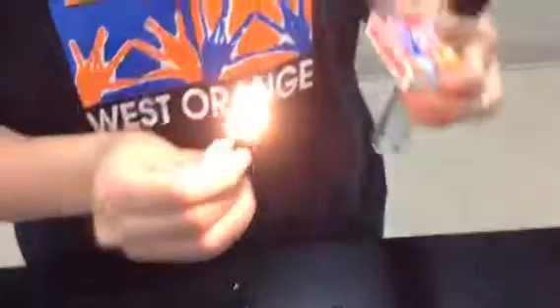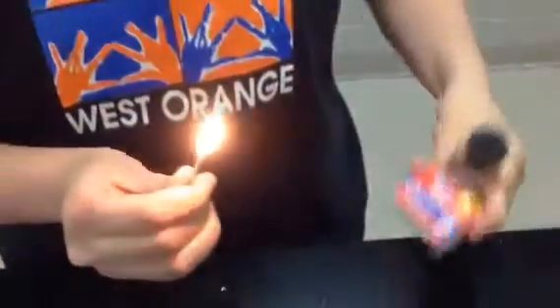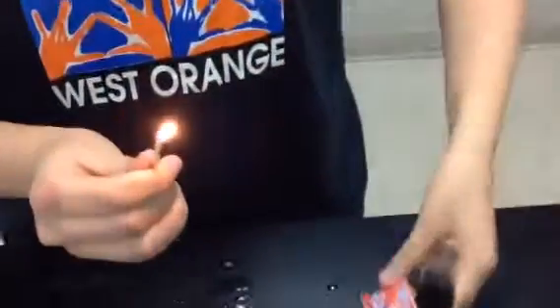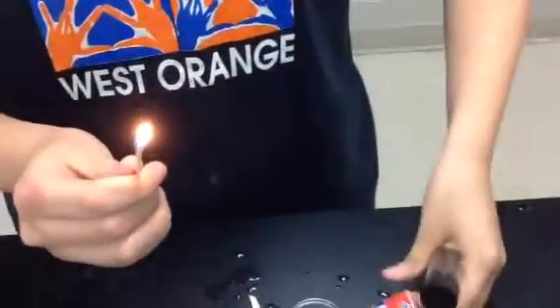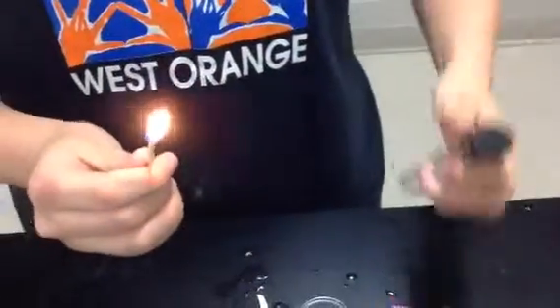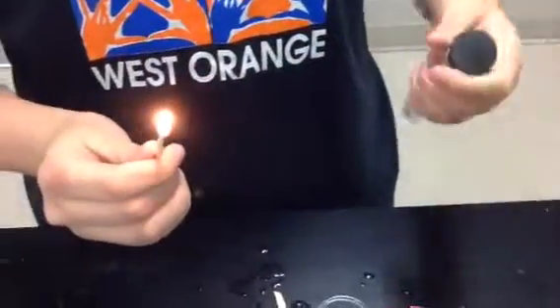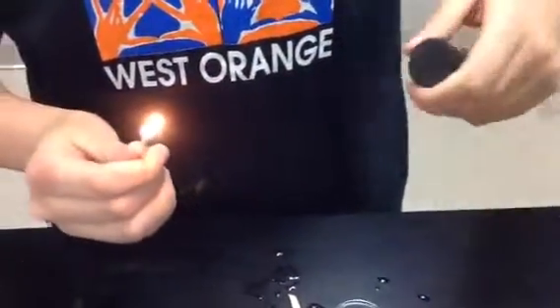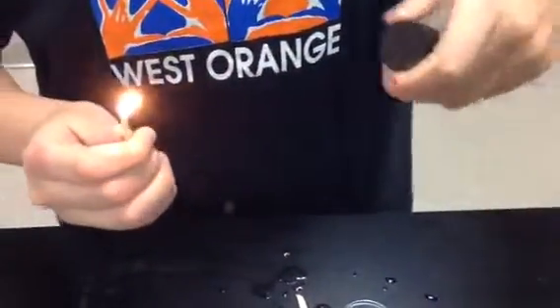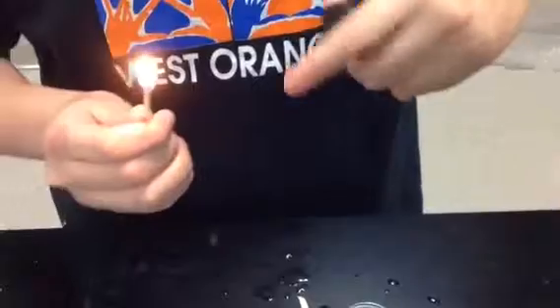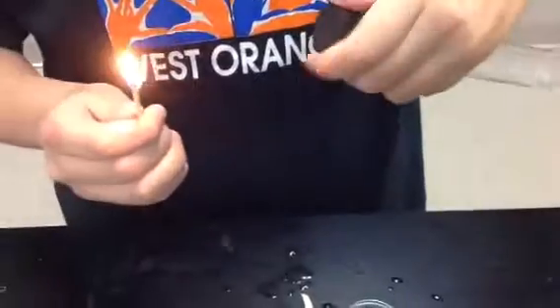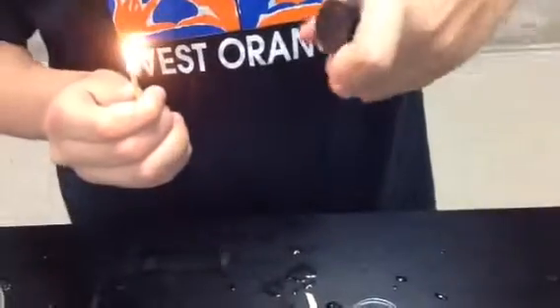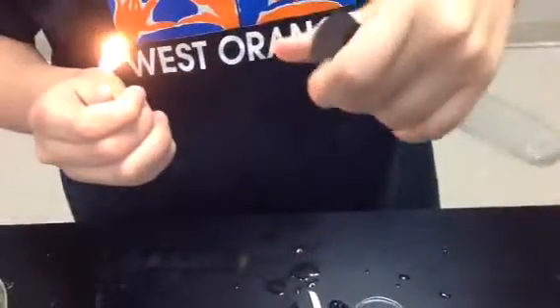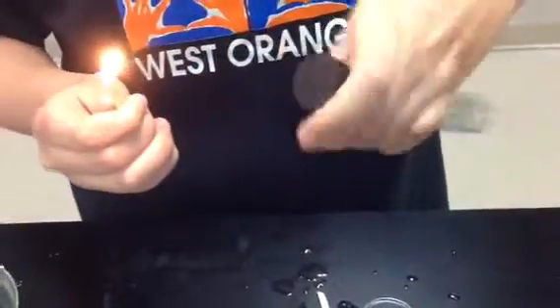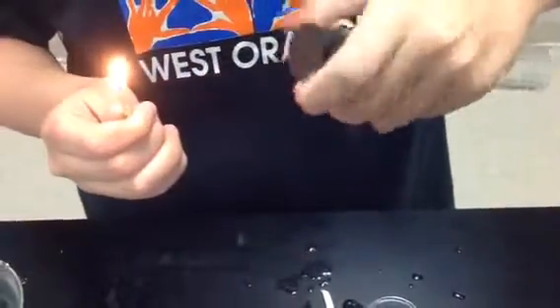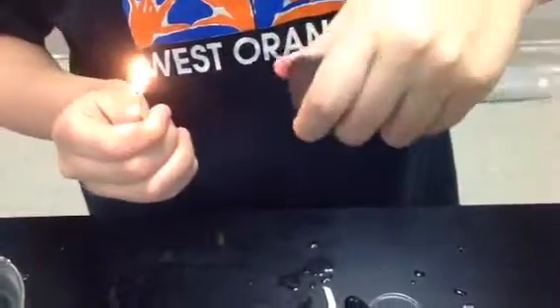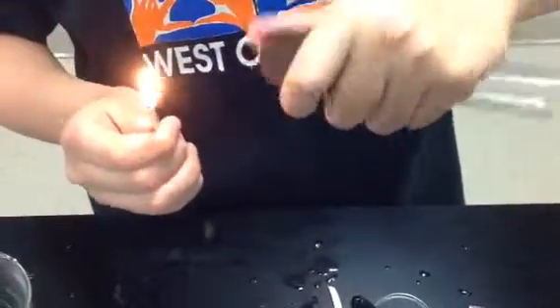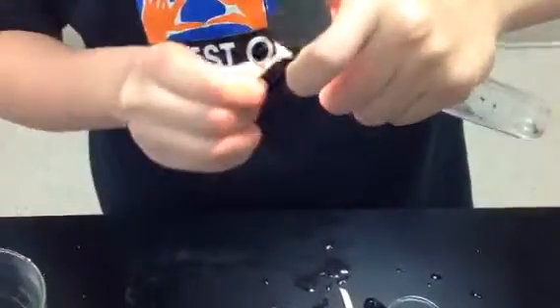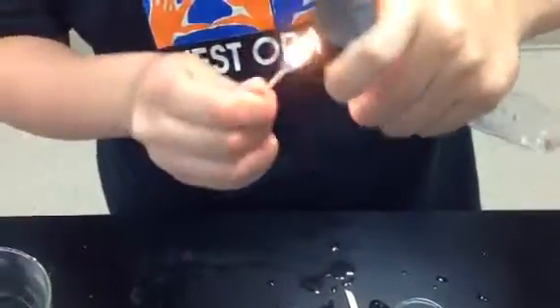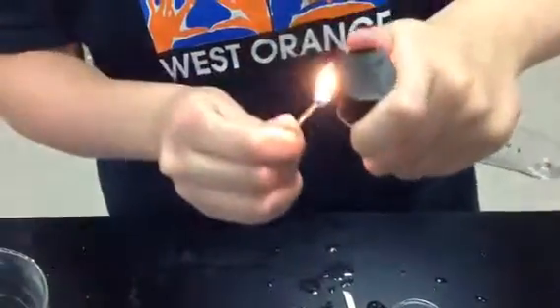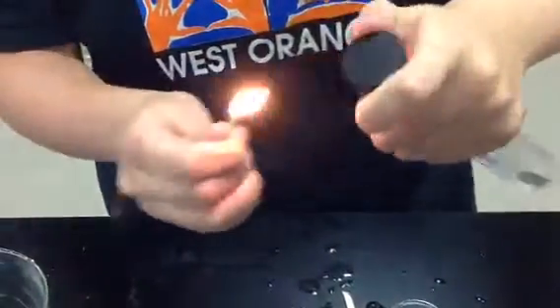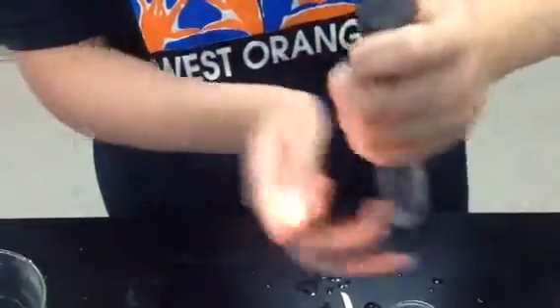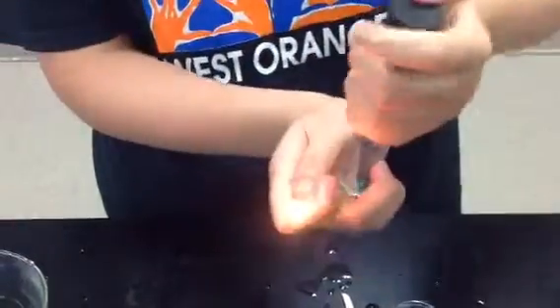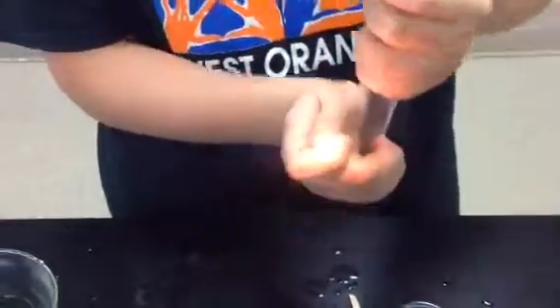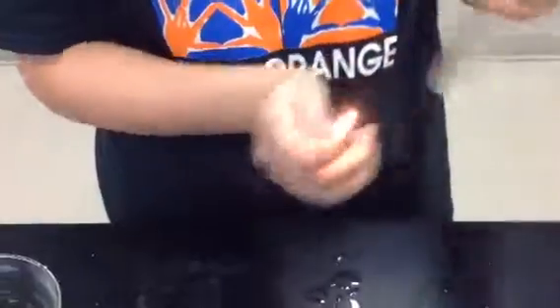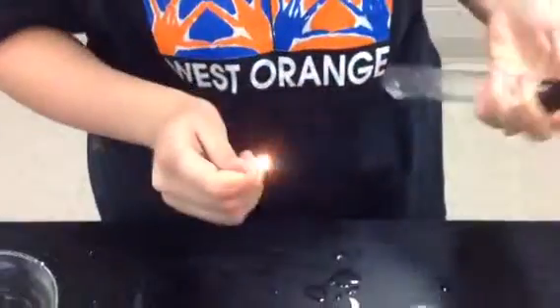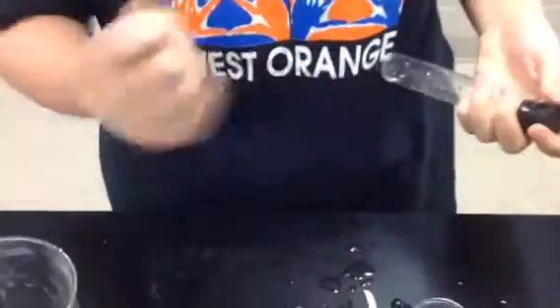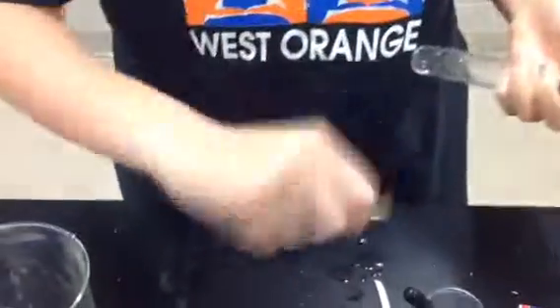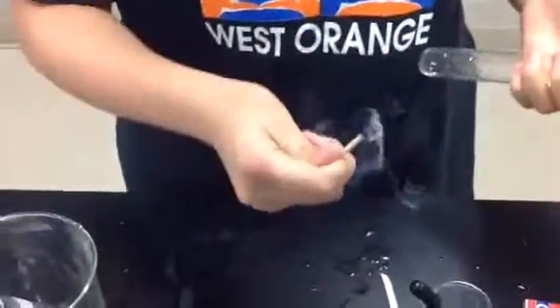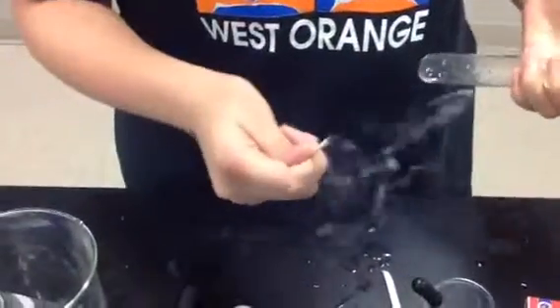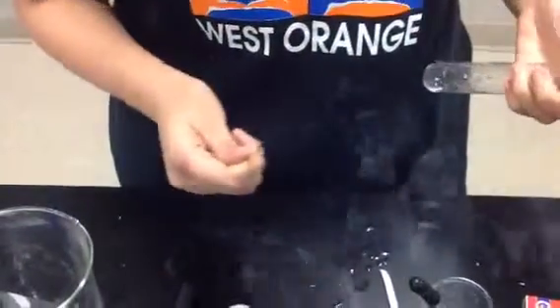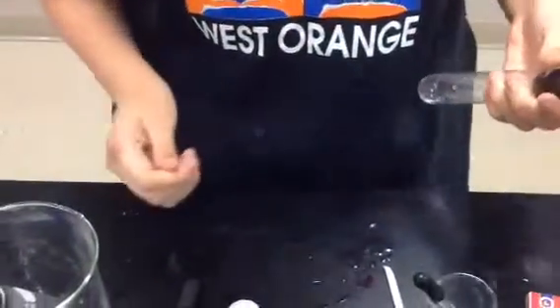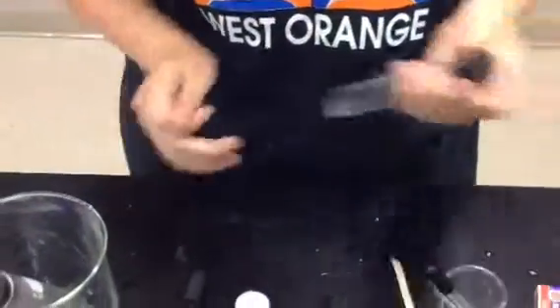Take the lit match, place it in front of the opening of the test tube and close quickly. This test shows no results for the match test.